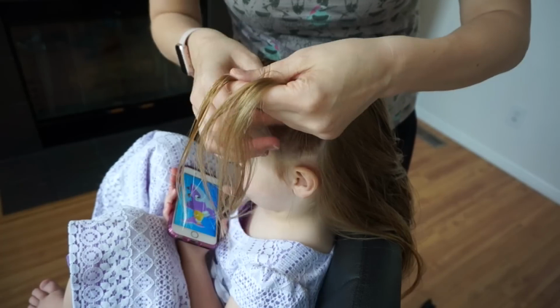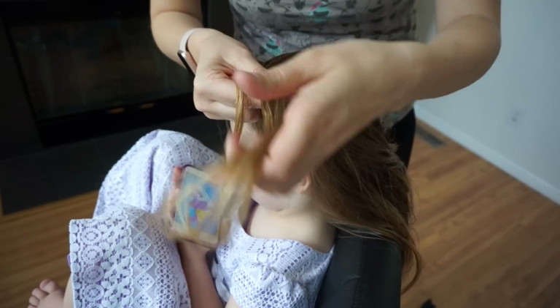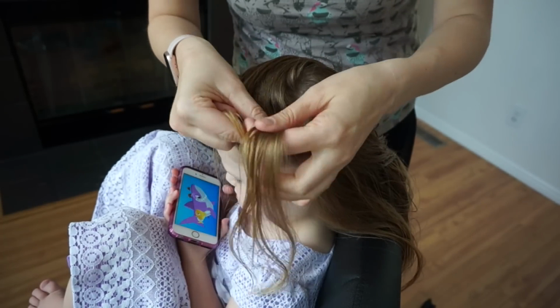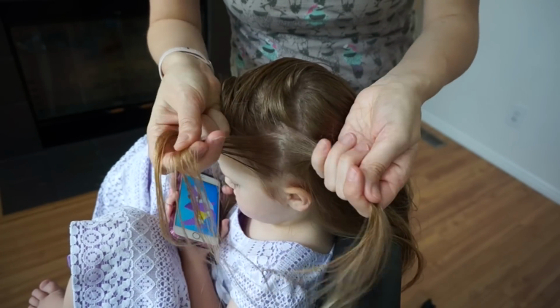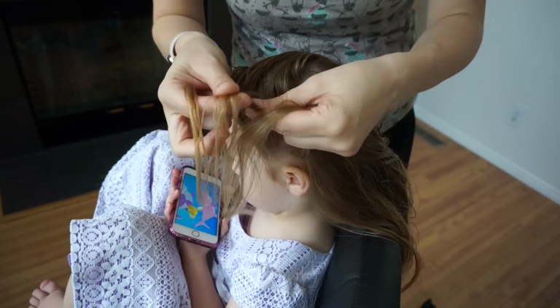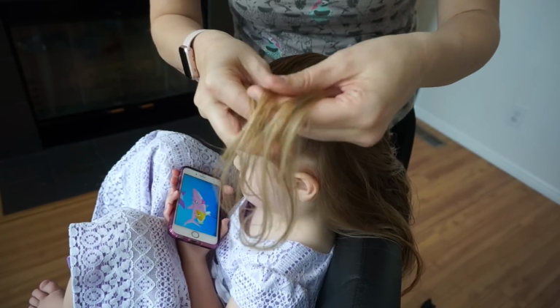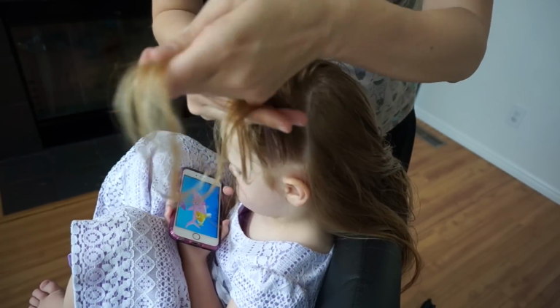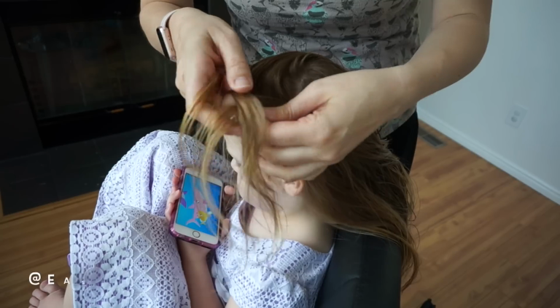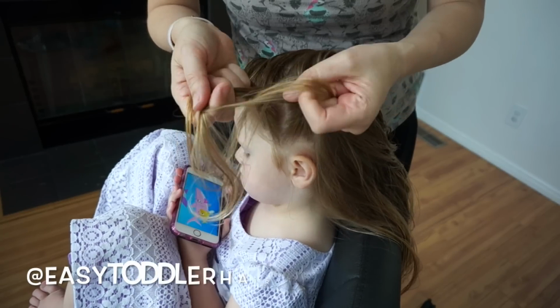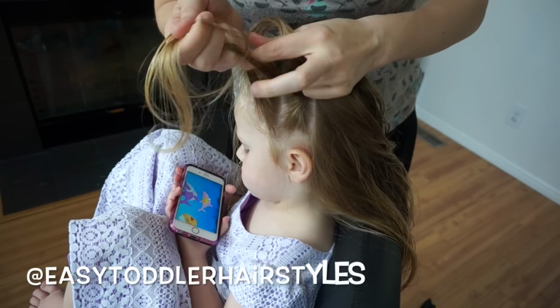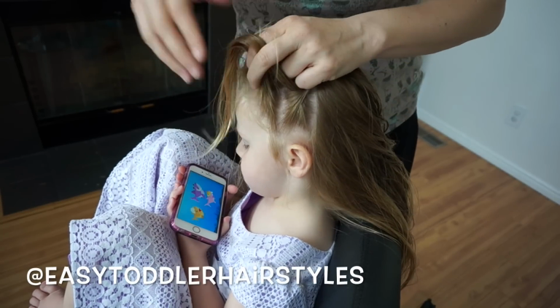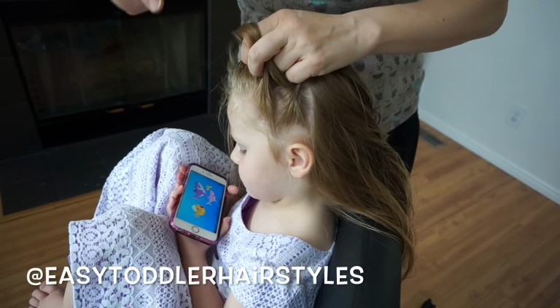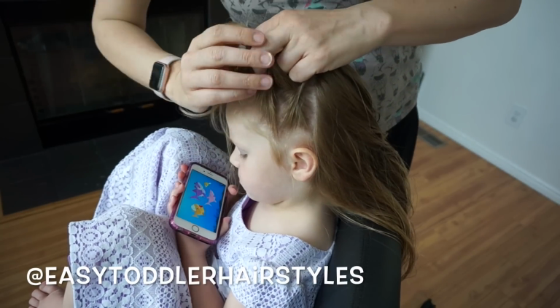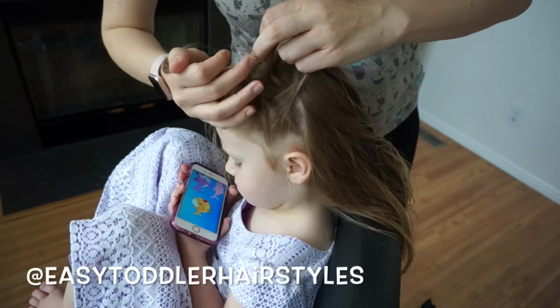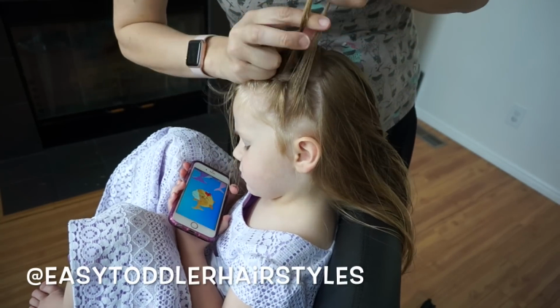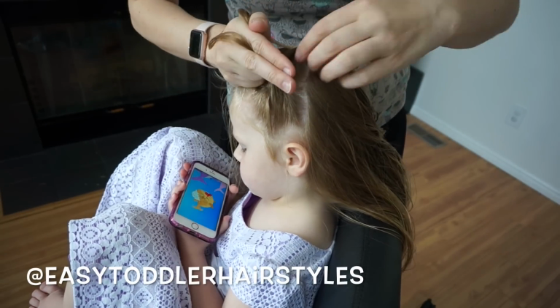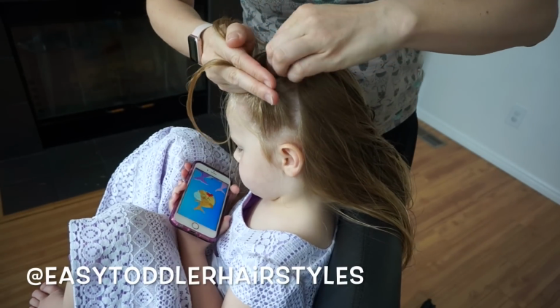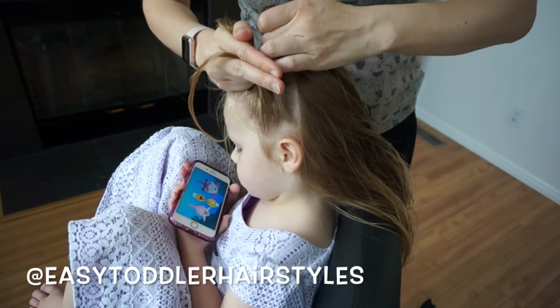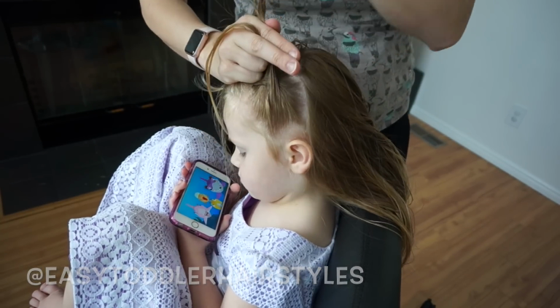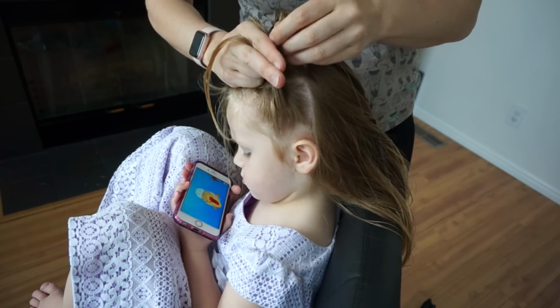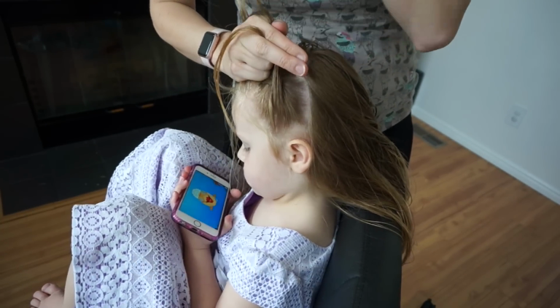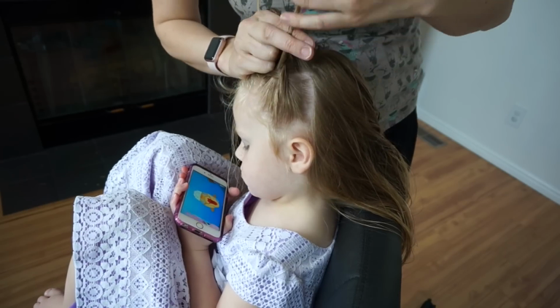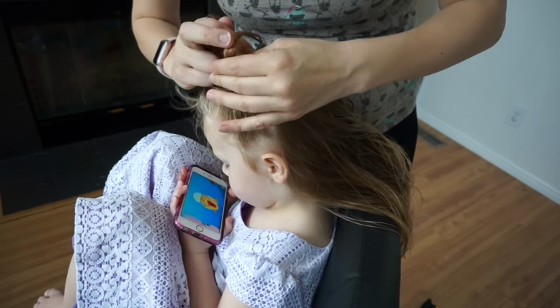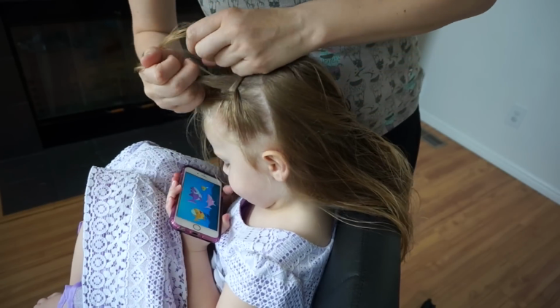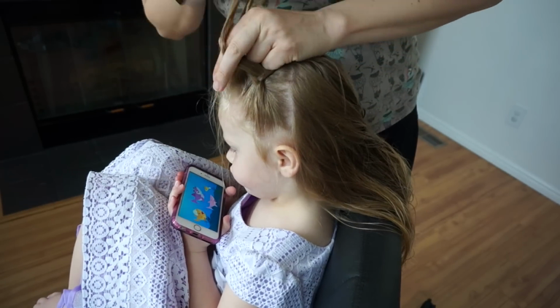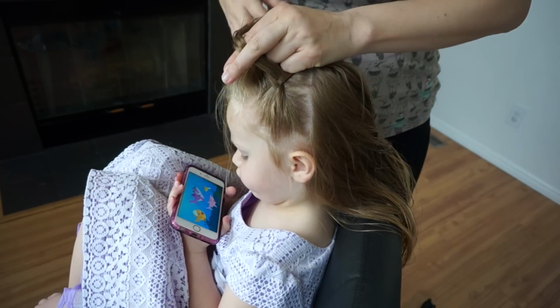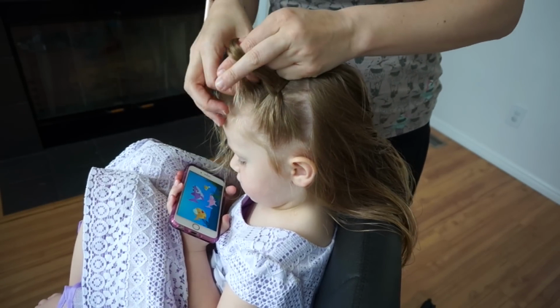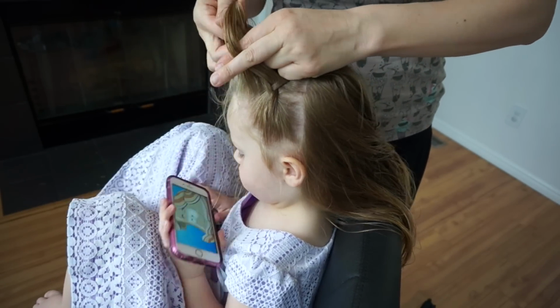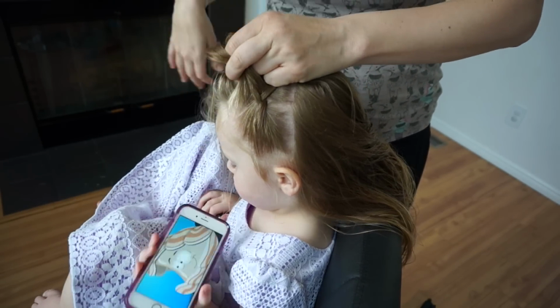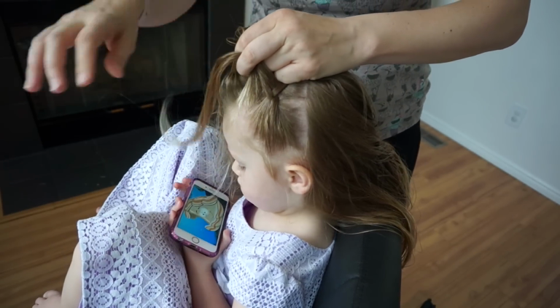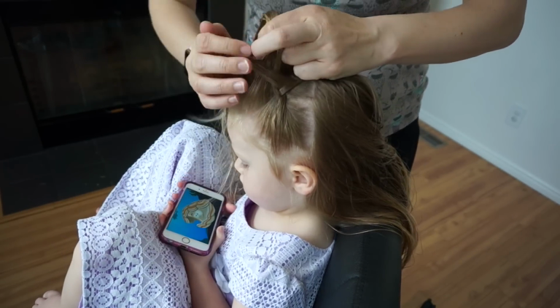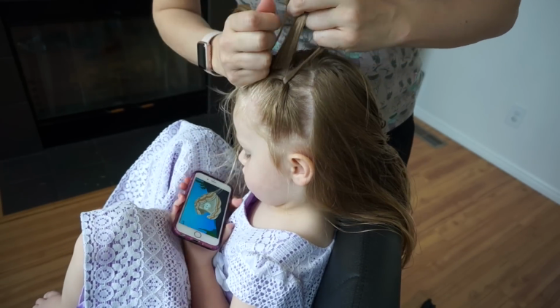To begin this style, I parted the hair from ear to ear and then I am going to gather a section of hair and split it into three by the ear. I will start by braiding the hair under and then I'll add a piece of hair to each side as I braid under.